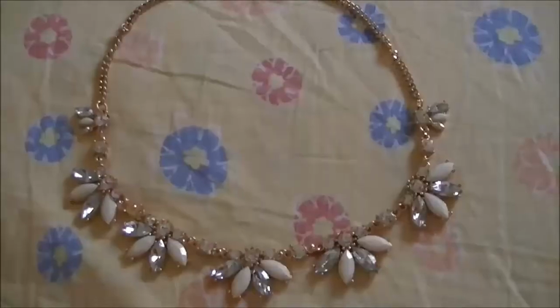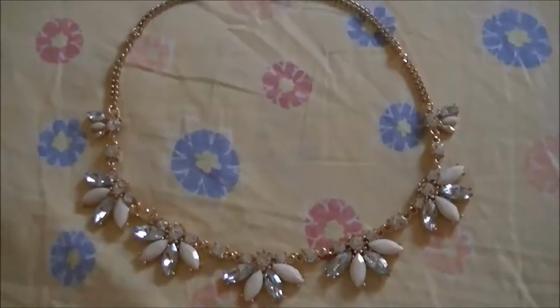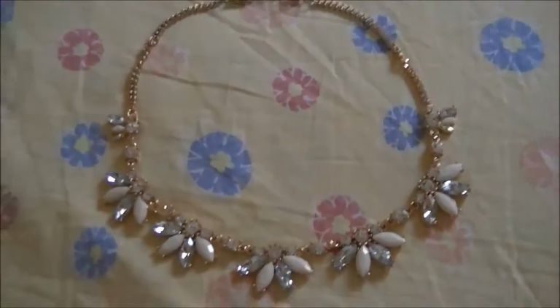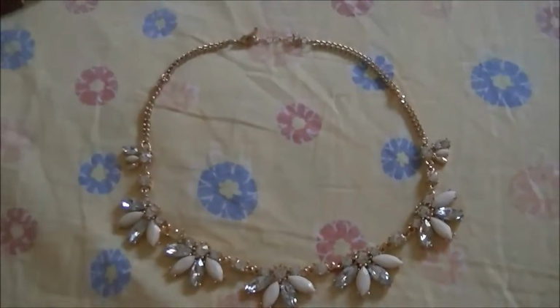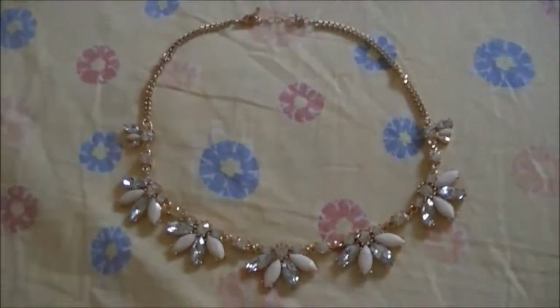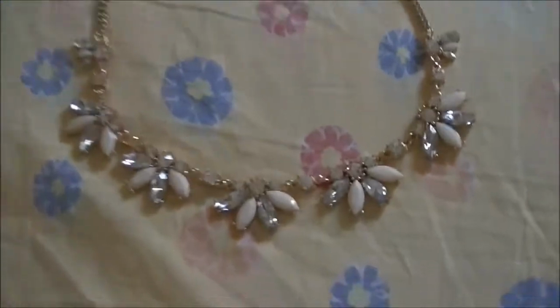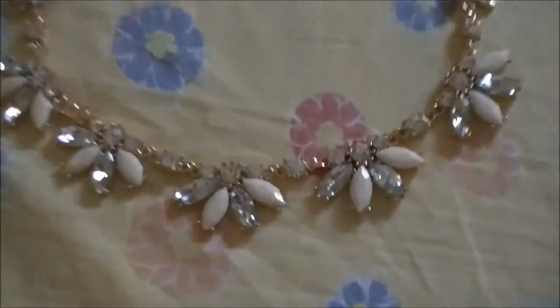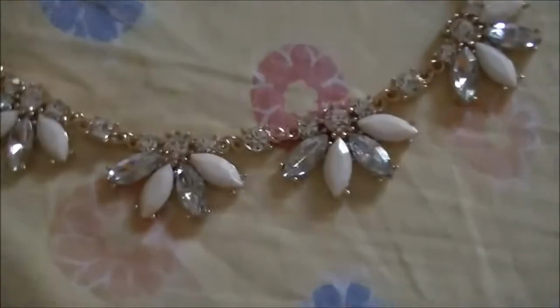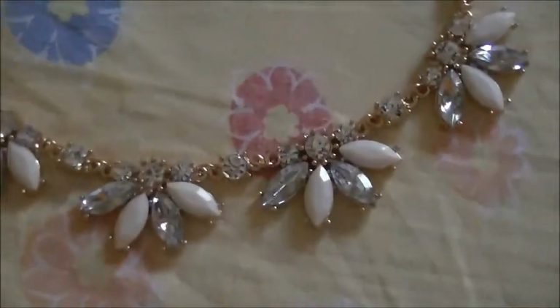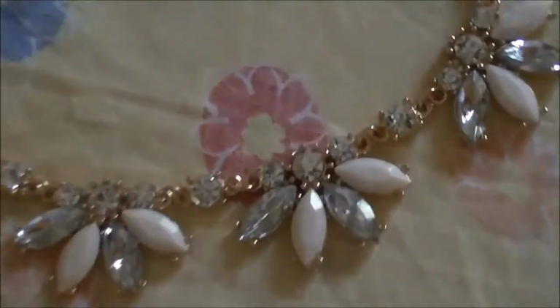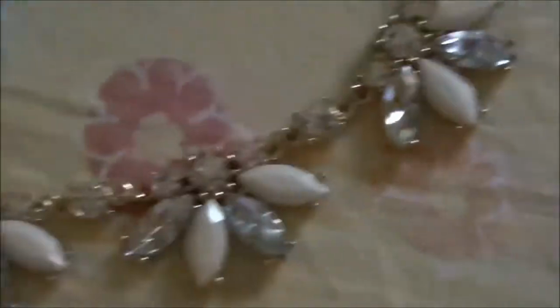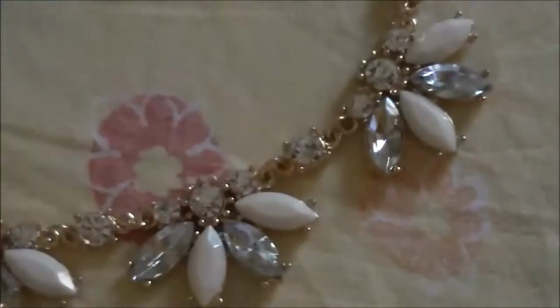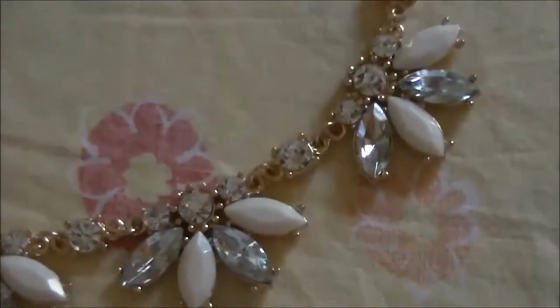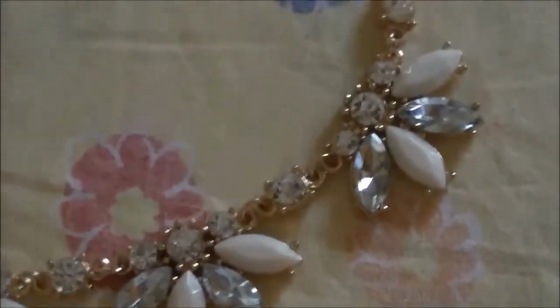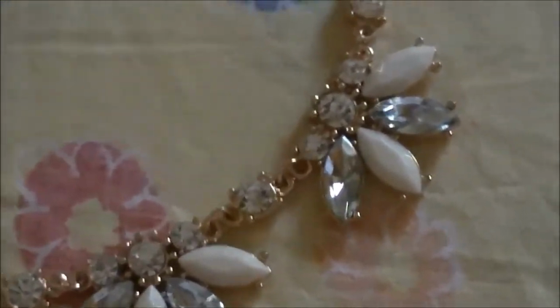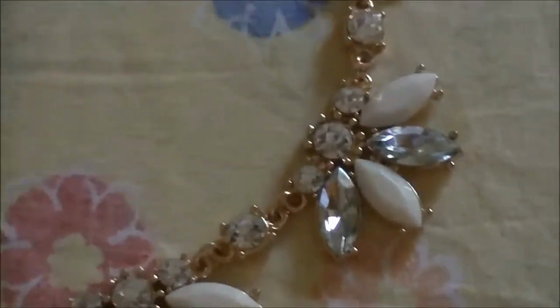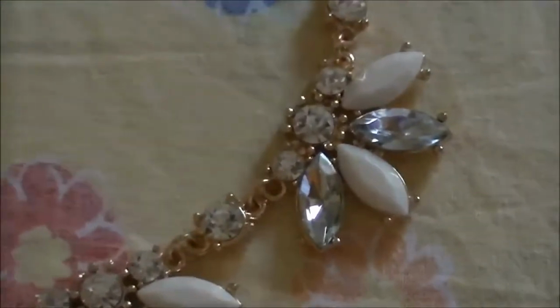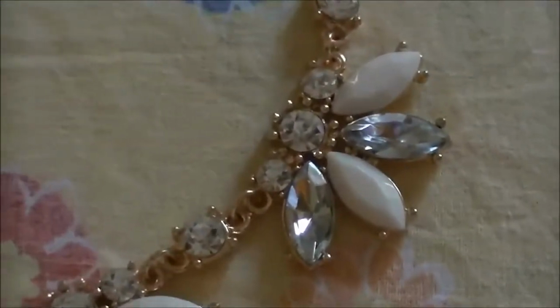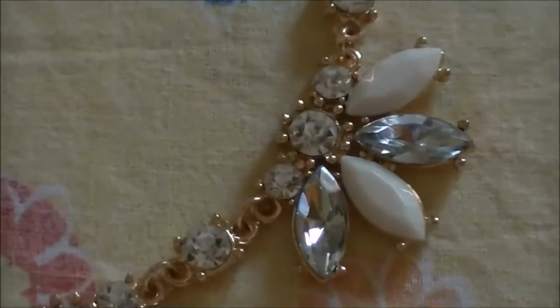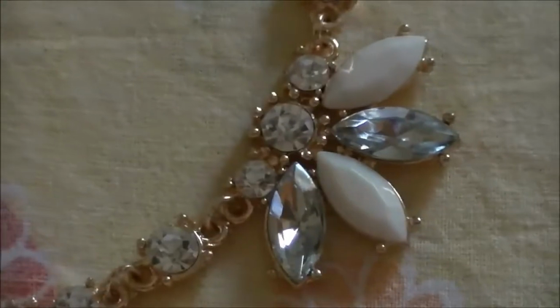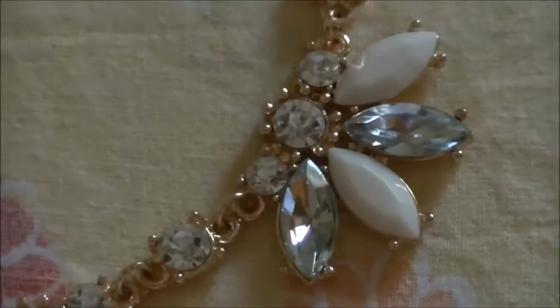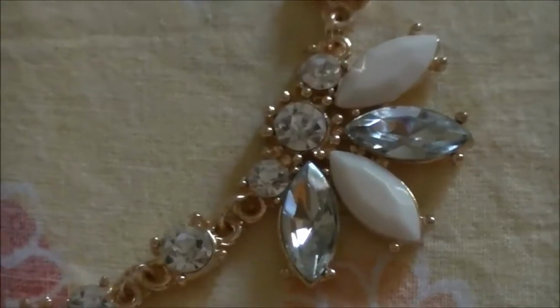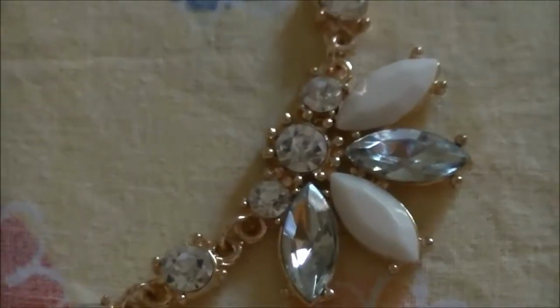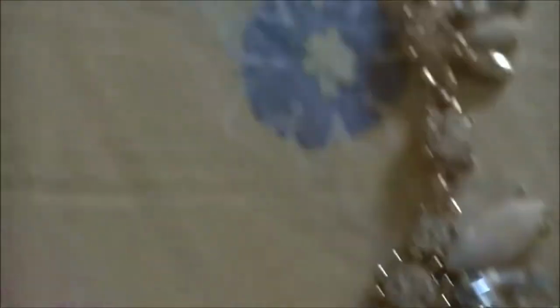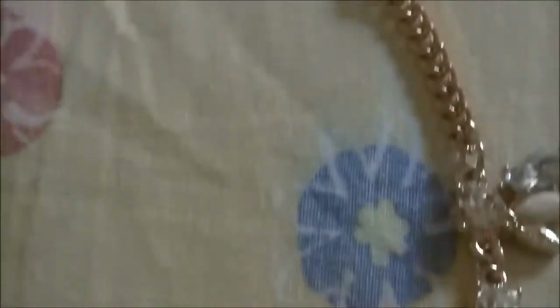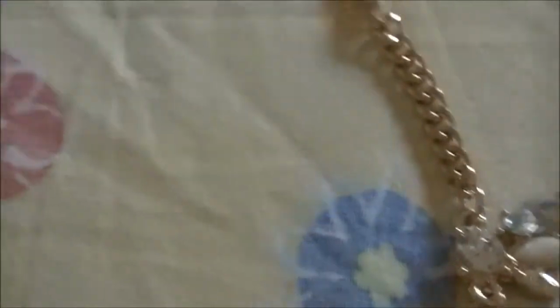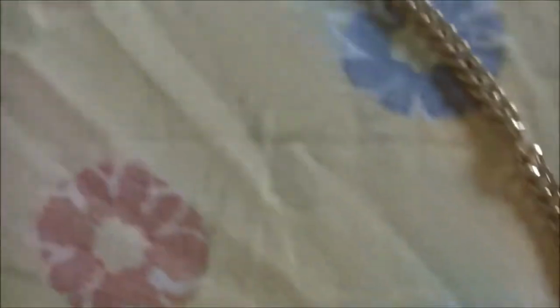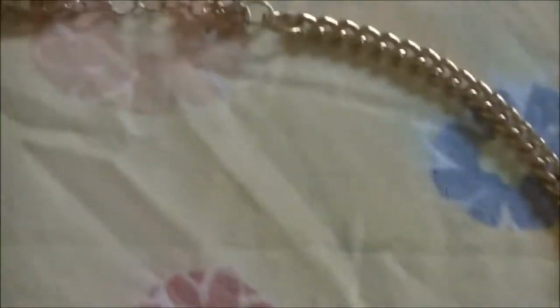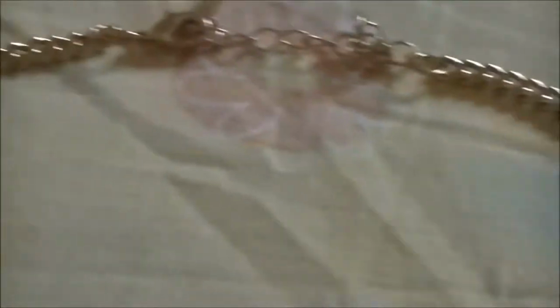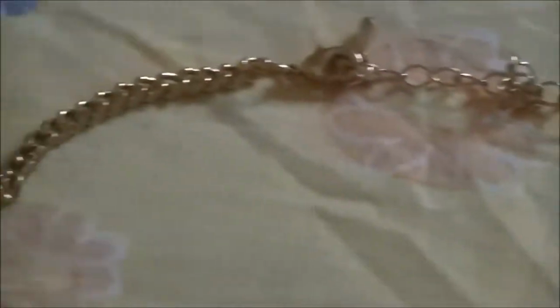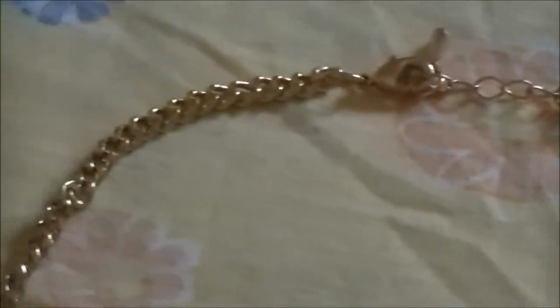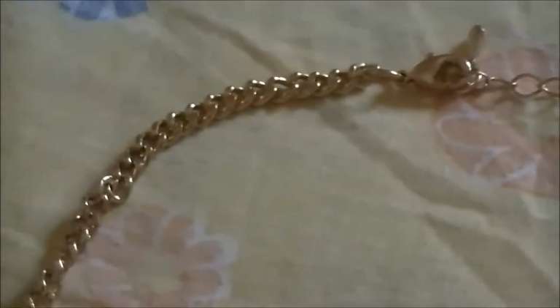Hi everyone, it's Vale here and today I'm here to show you a beautiful necklace I got from burnprettiestore.com. In the close-up you can see the details of this beautiful piece.